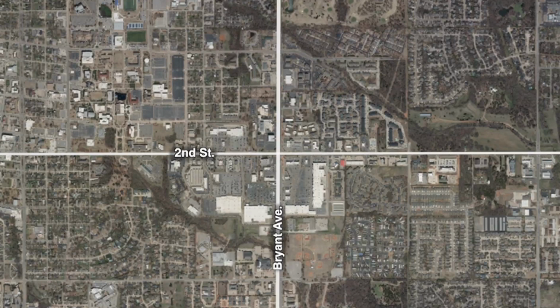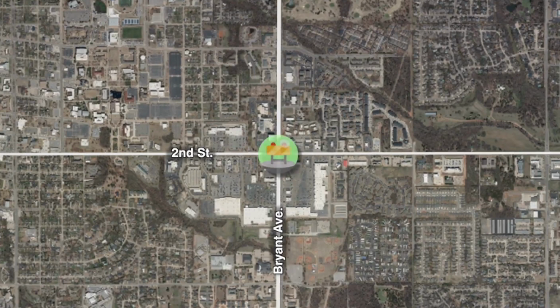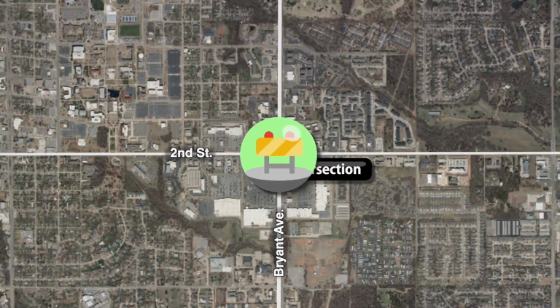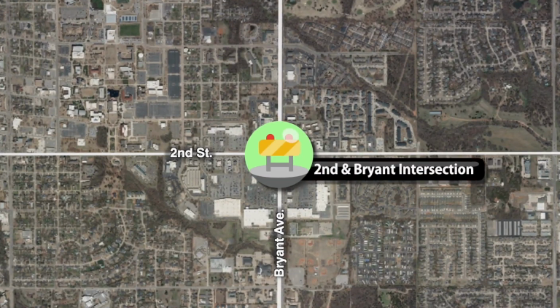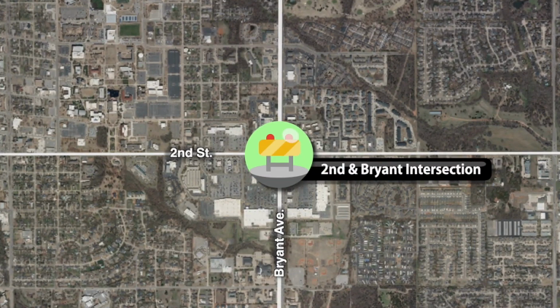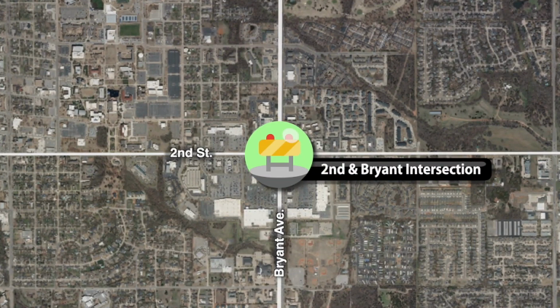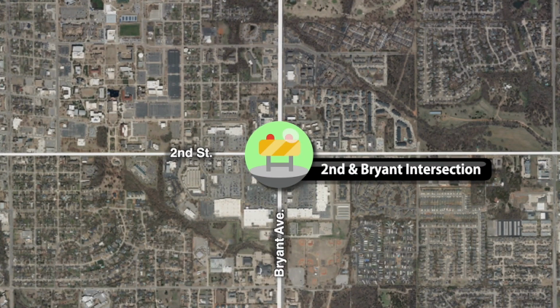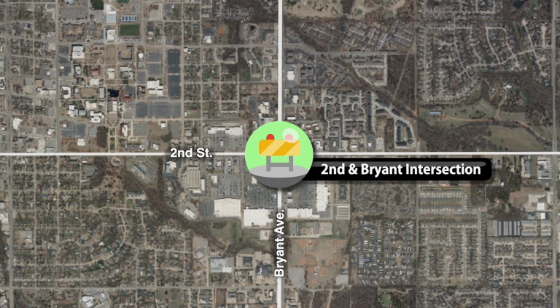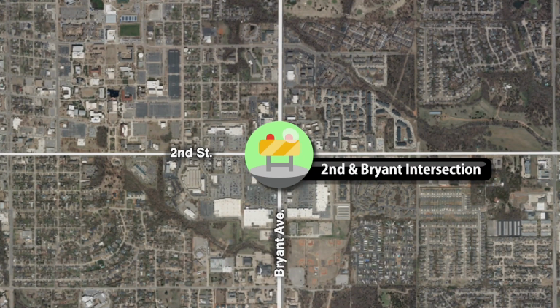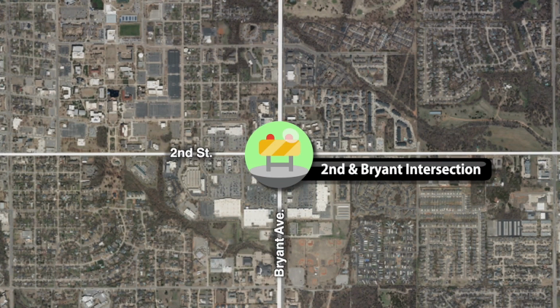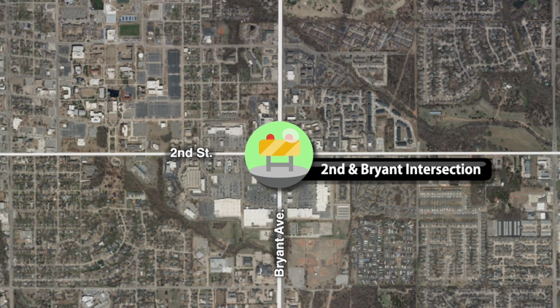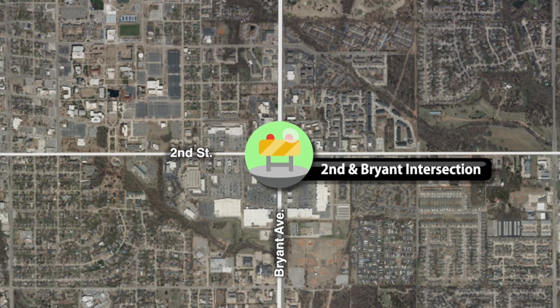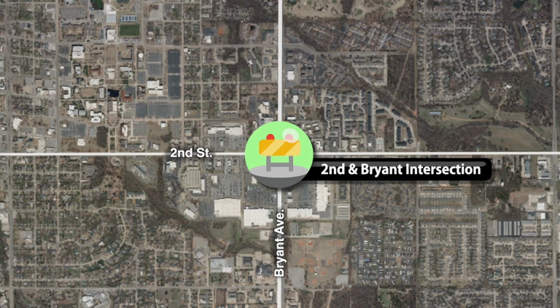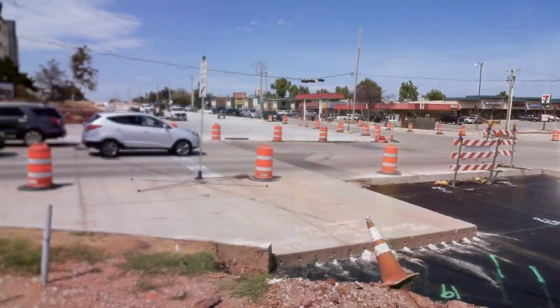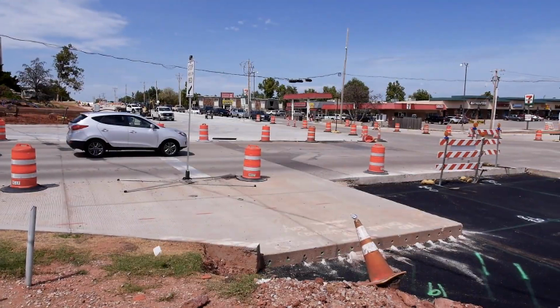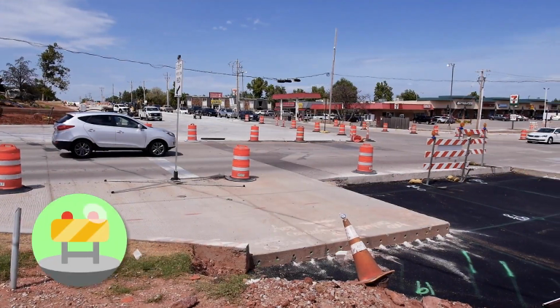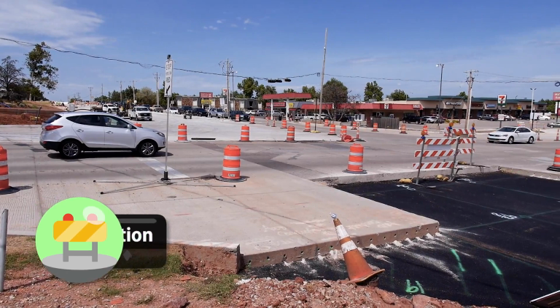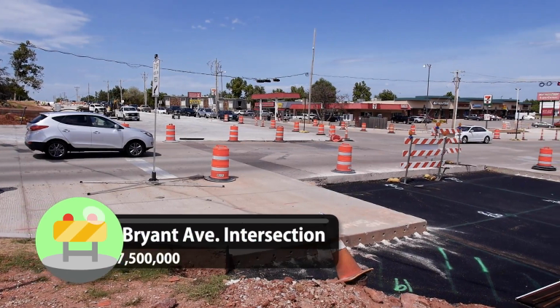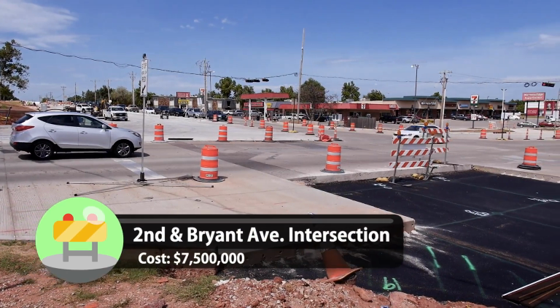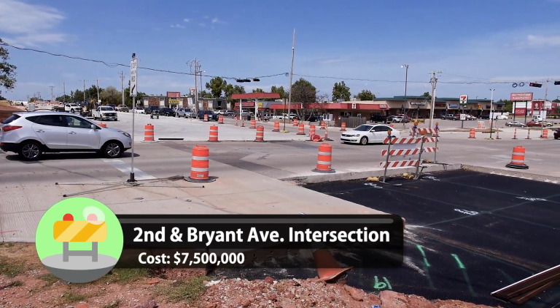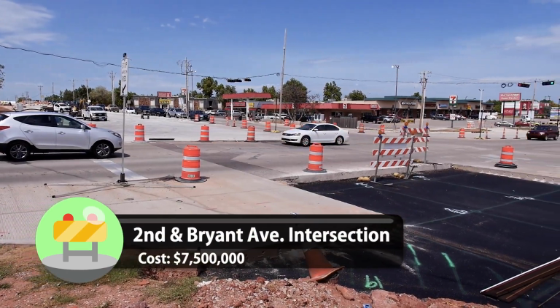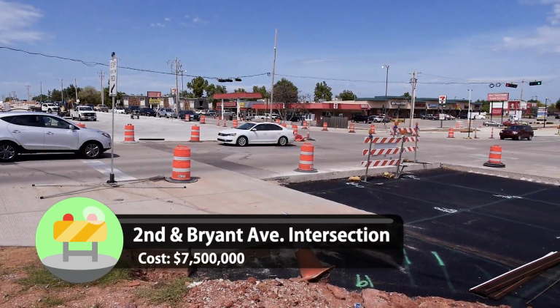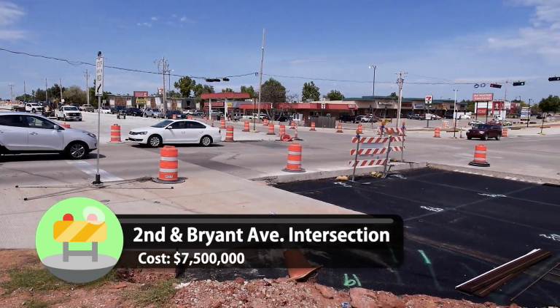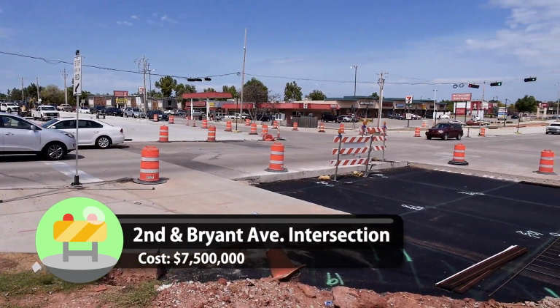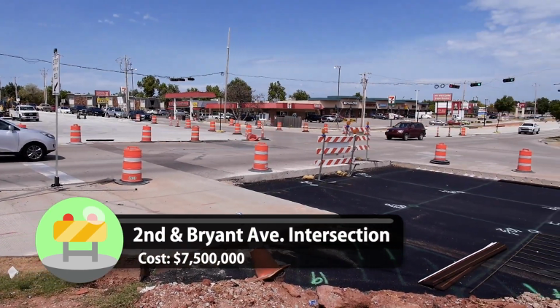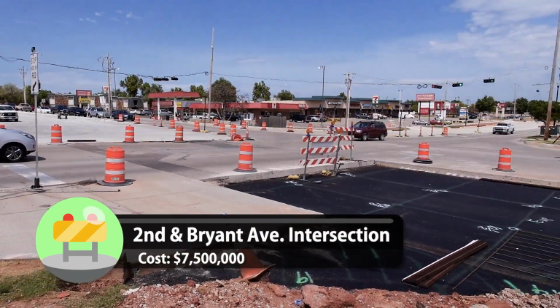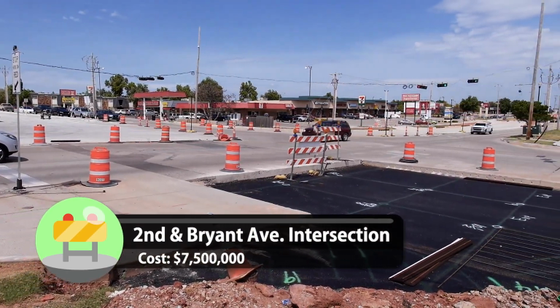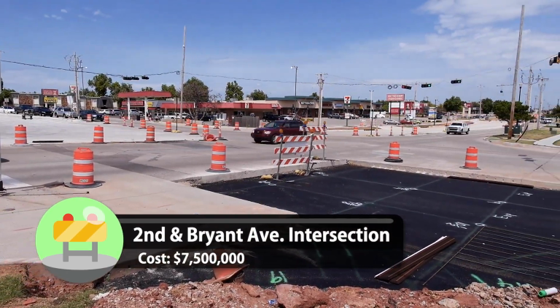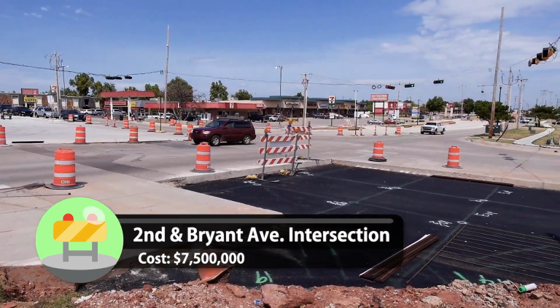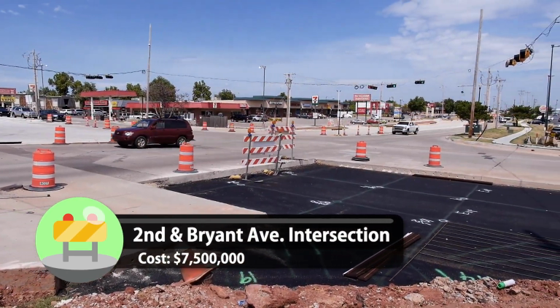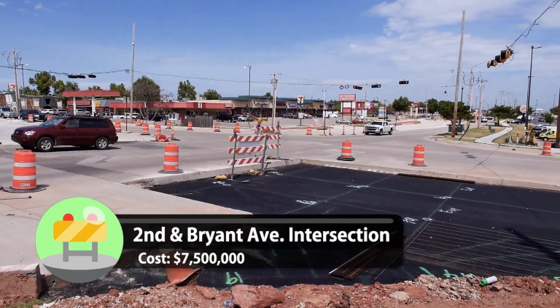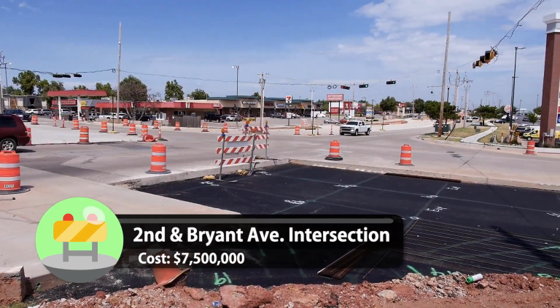Improvements to the busy intersection of 2nd and Bryant are also nearing completion. When it's finished, there will be dual left turn lanes and separate right turn lanes on all four approaches to the intersection.